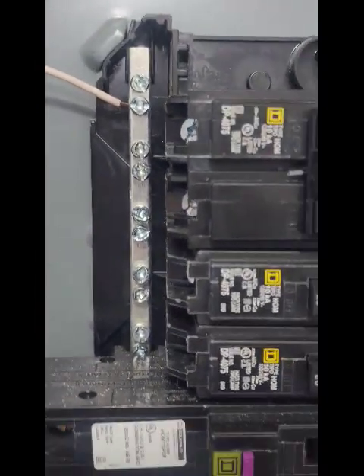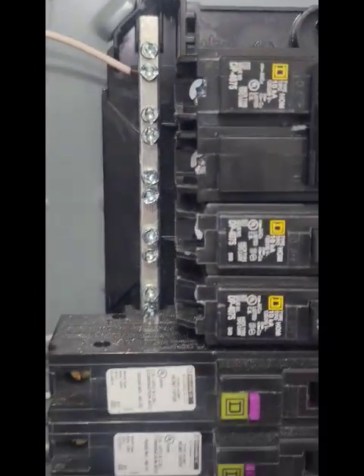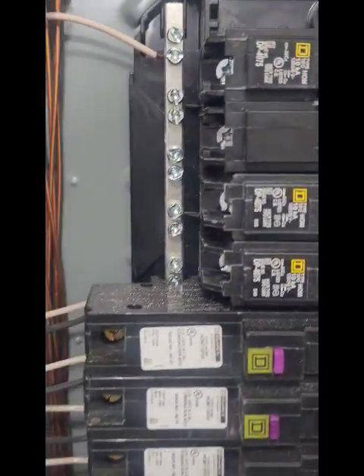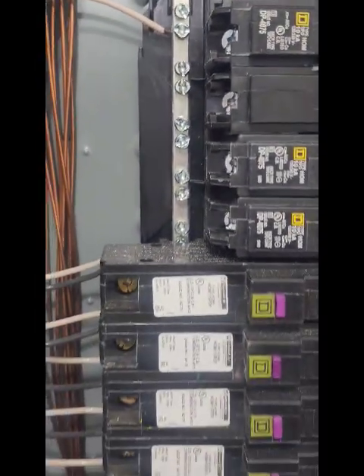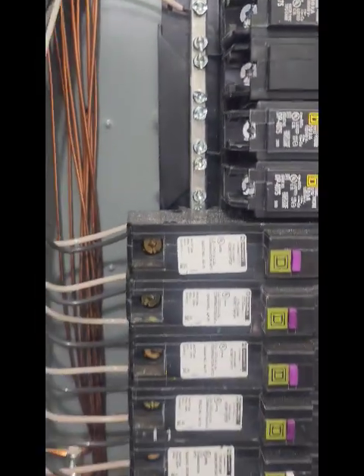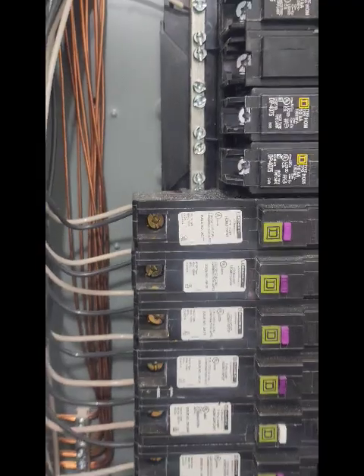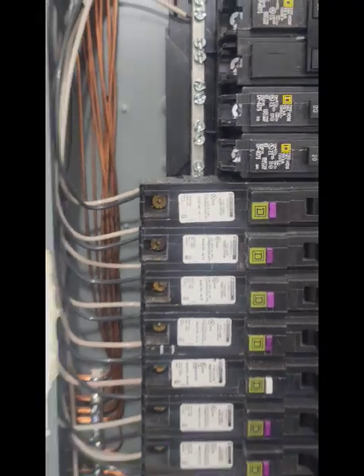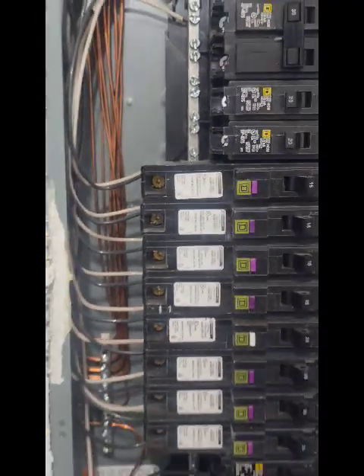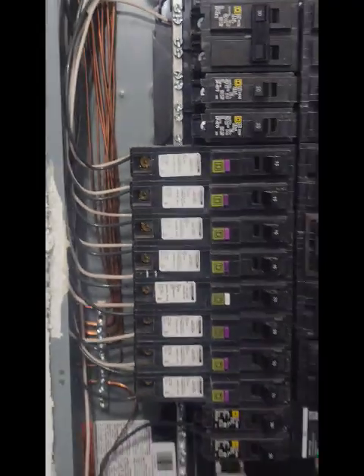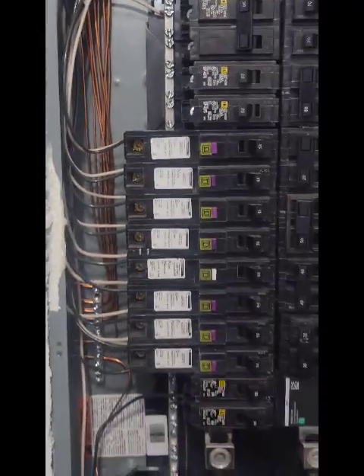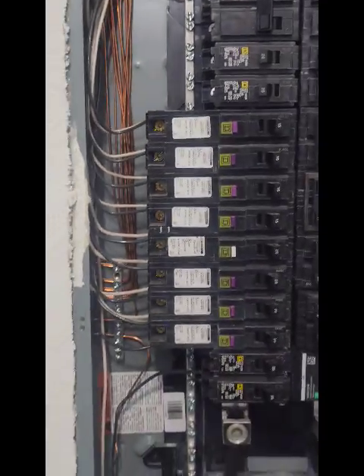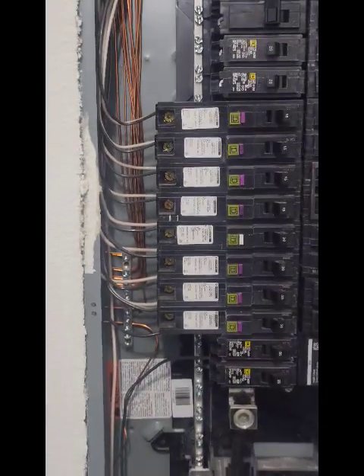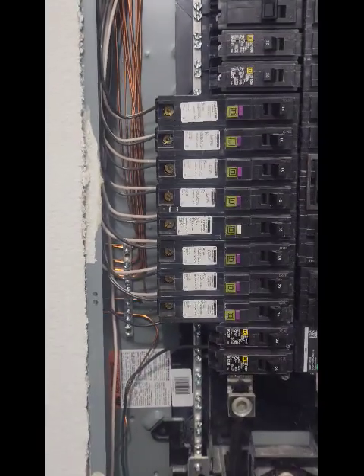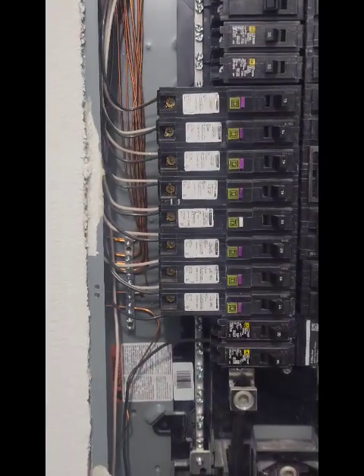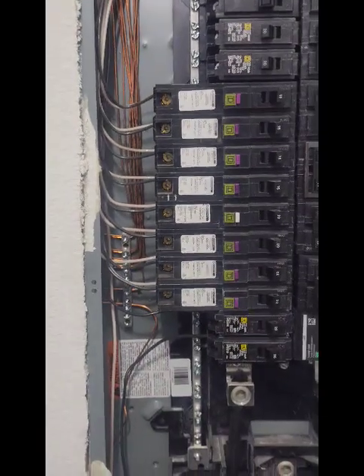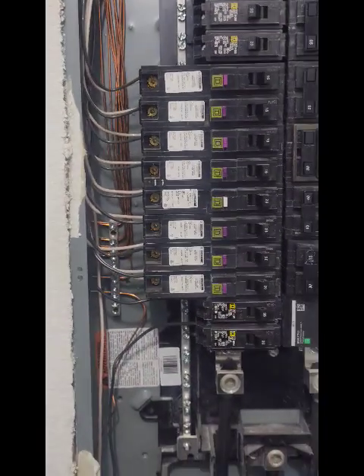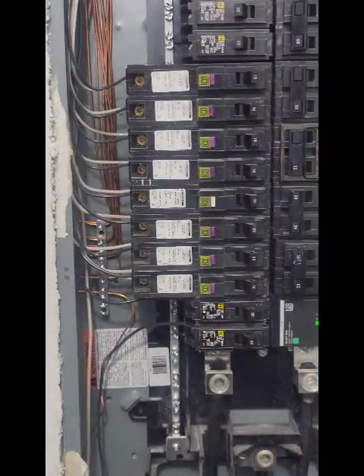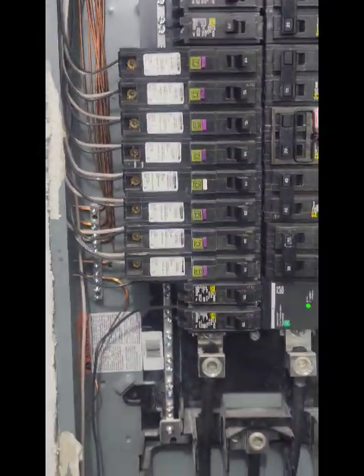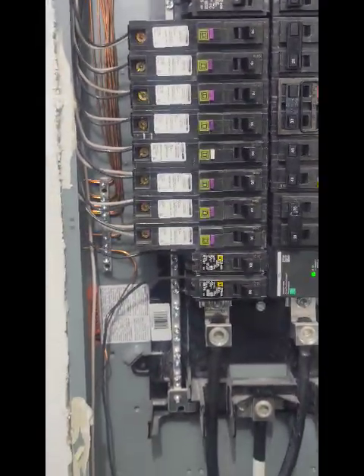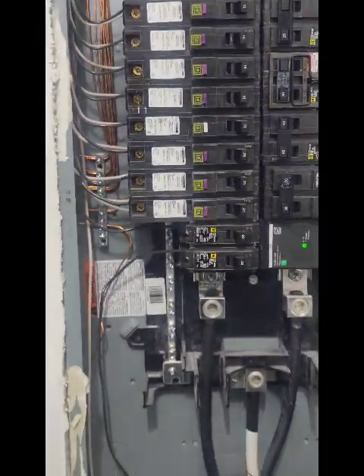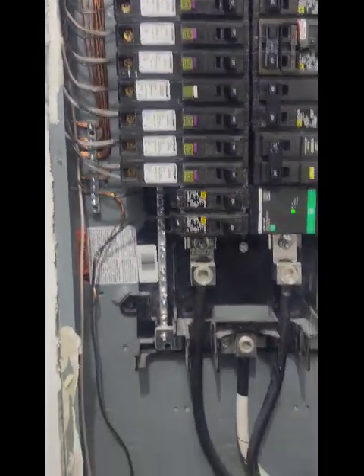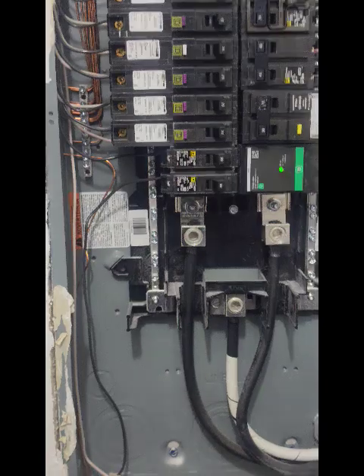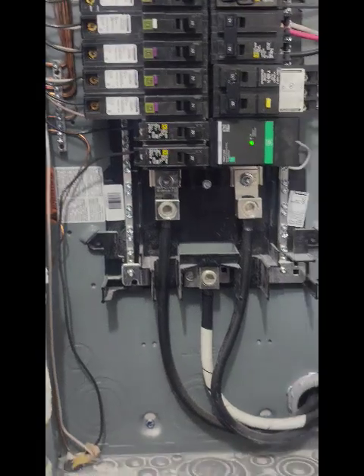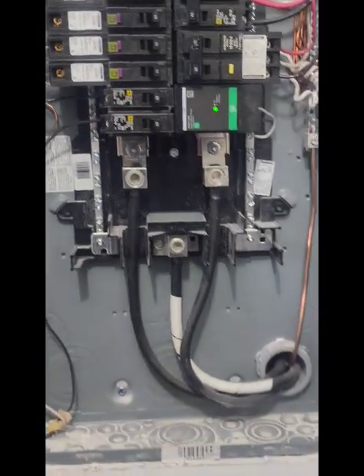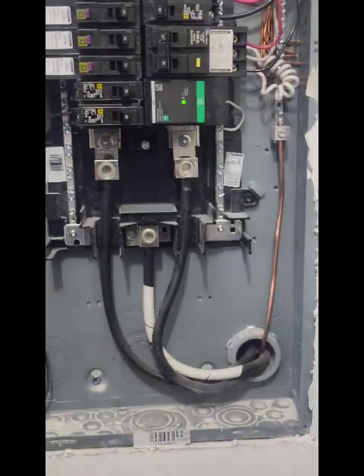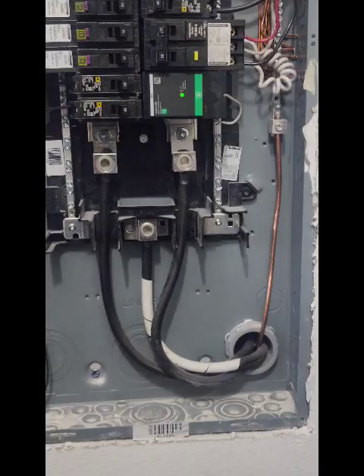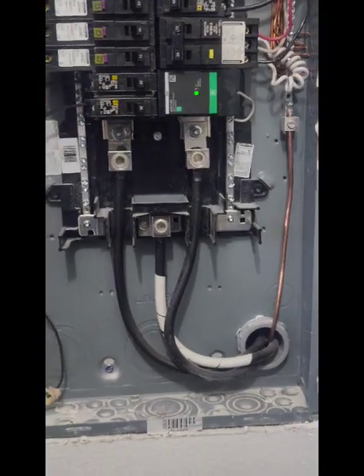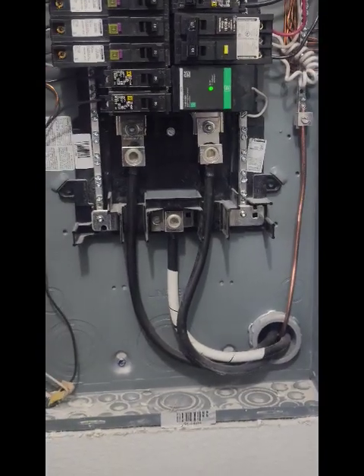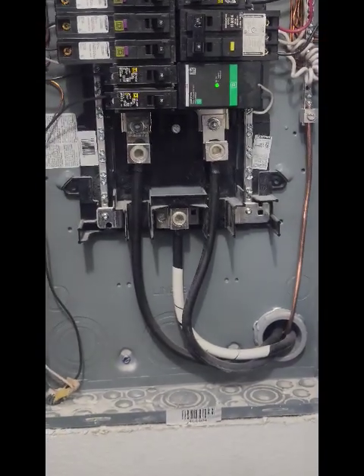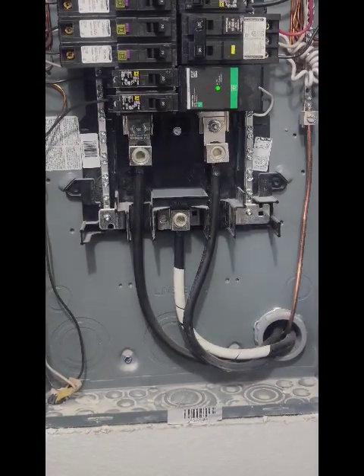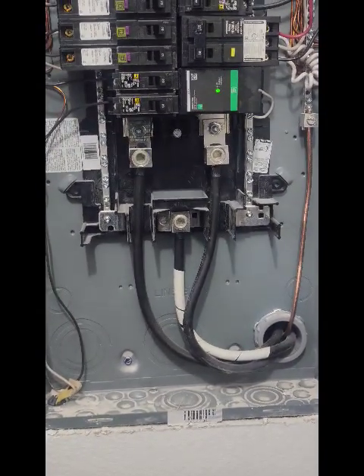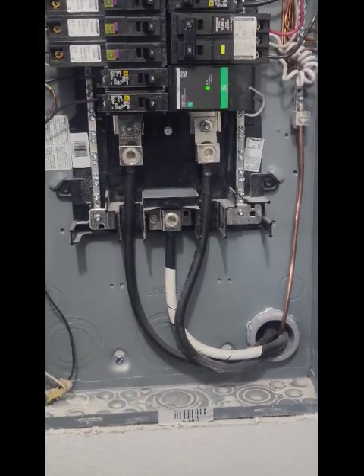This panel looks pretty neat. It's in pretty good condition — they did a decent job of keeping everything where it should be. The neutrals are clearly marked, as you can see with the white wire and the white tape on it.